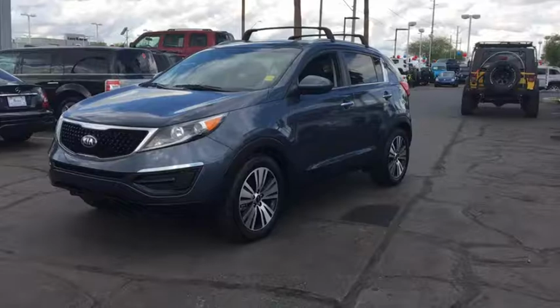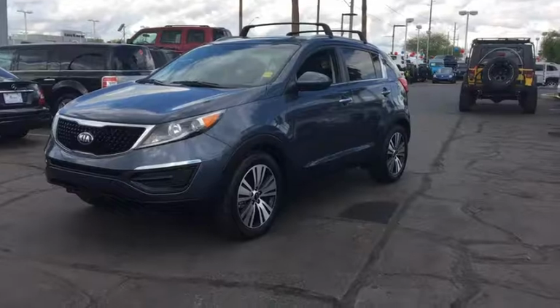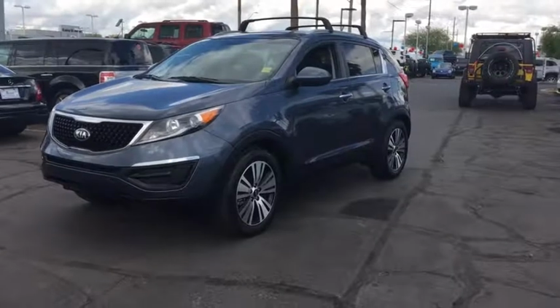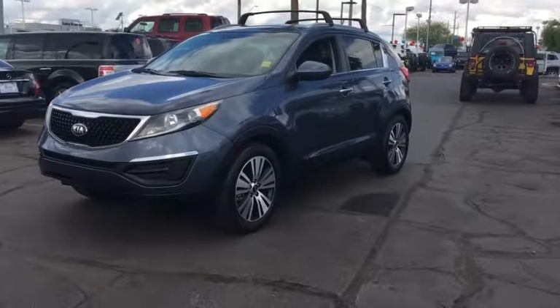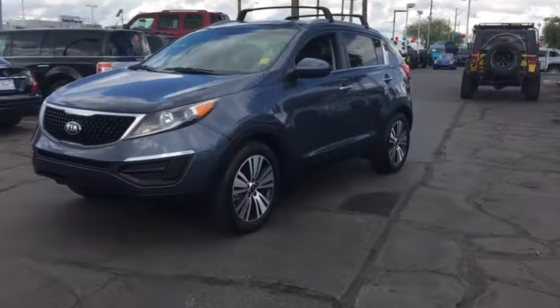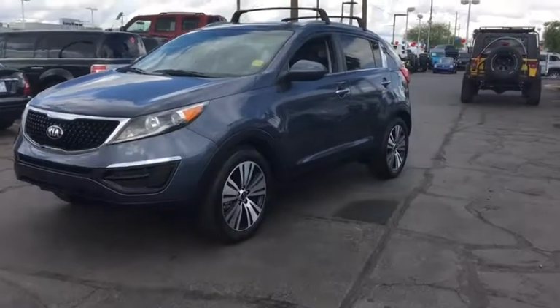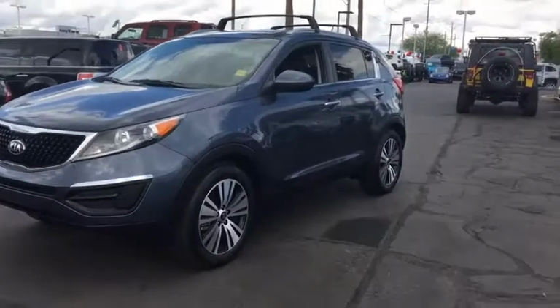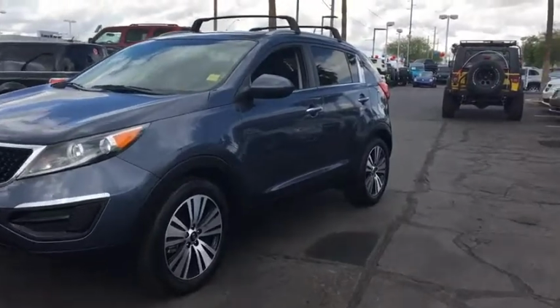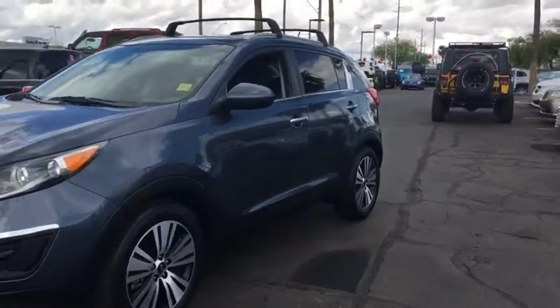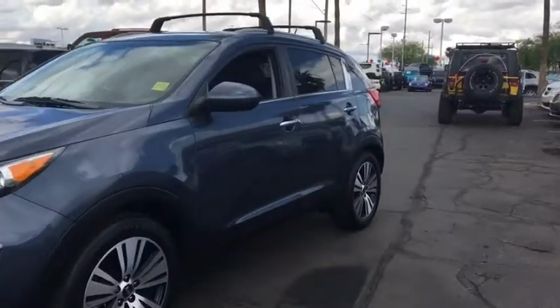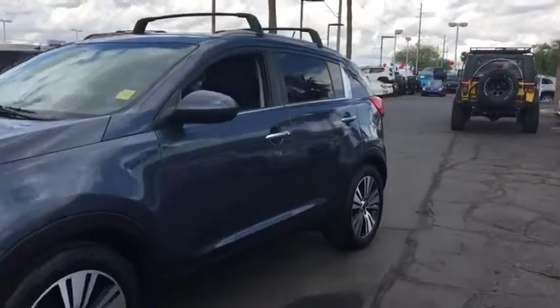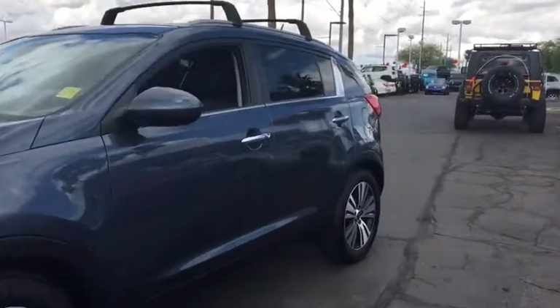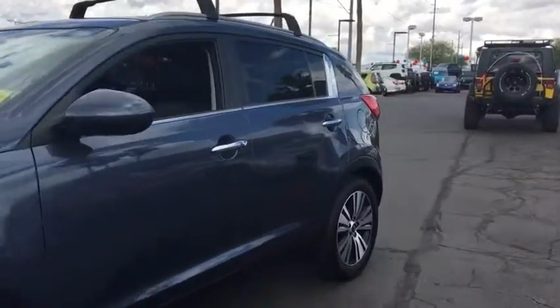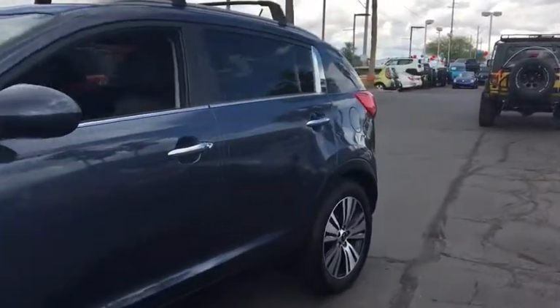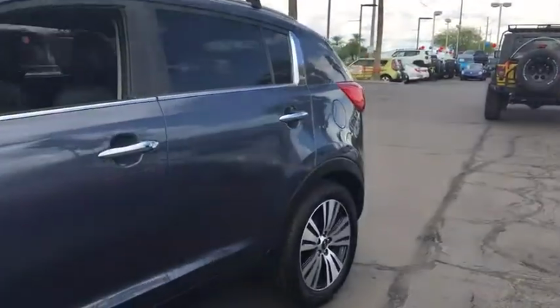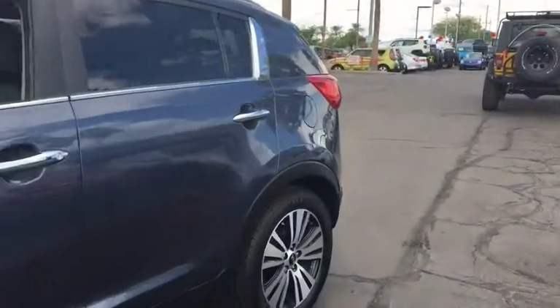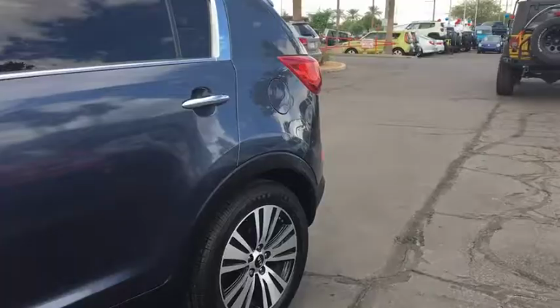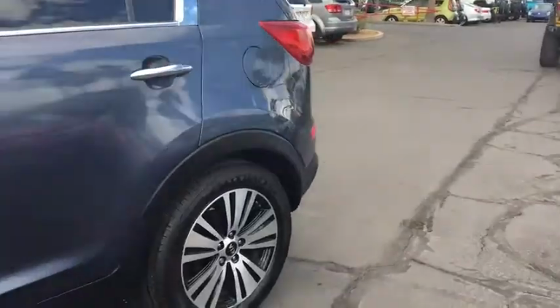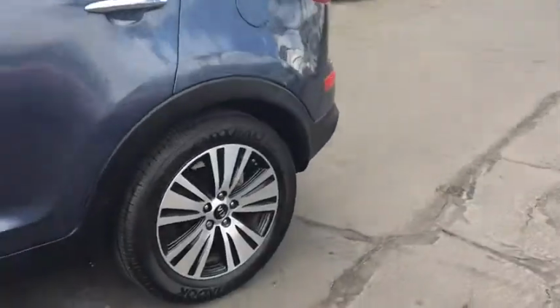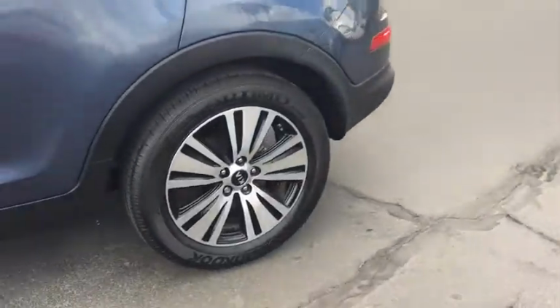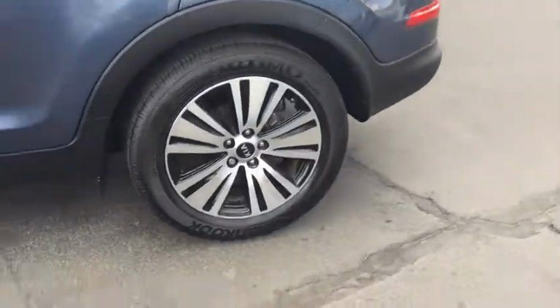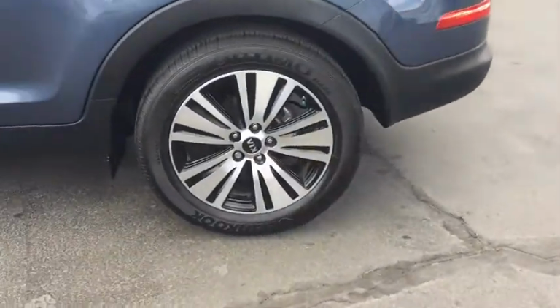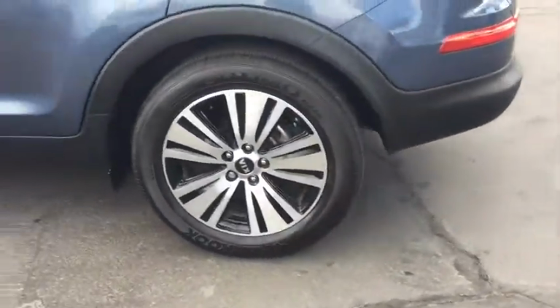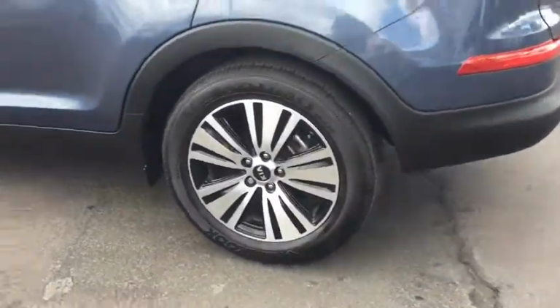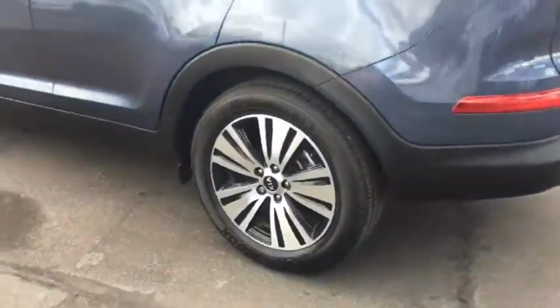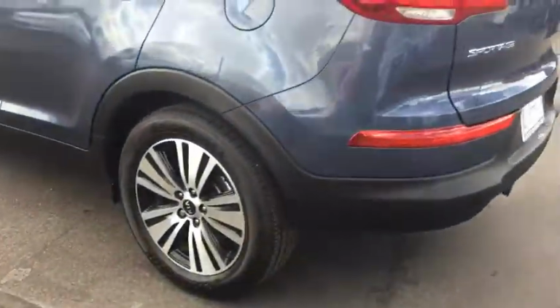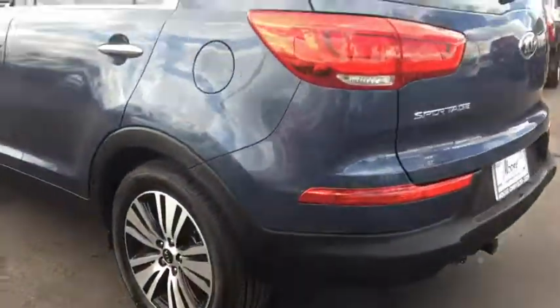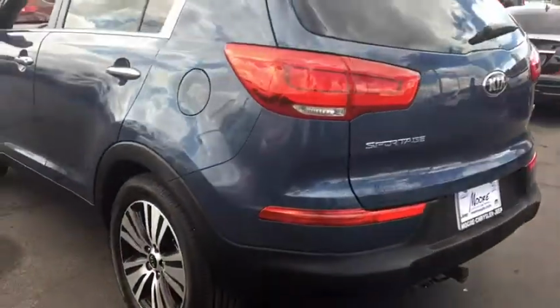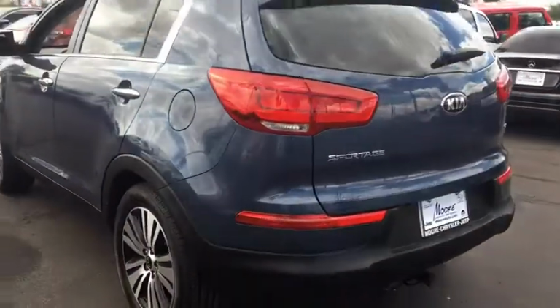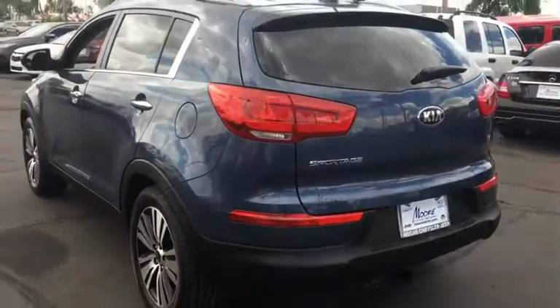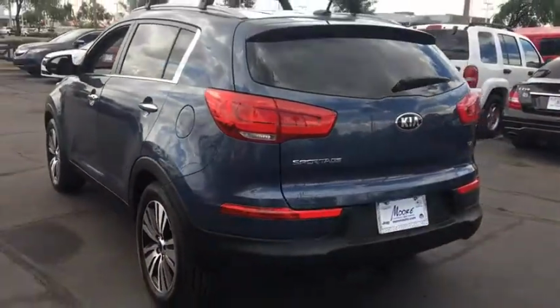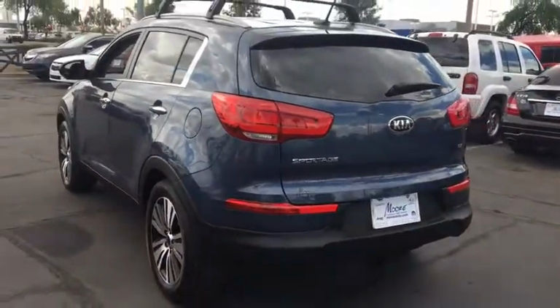The 2016 Kia Sportage. With its sleek and stylish exterior and its roomy, feature-laden interior, the Sportage both looks good and performs well on the road.